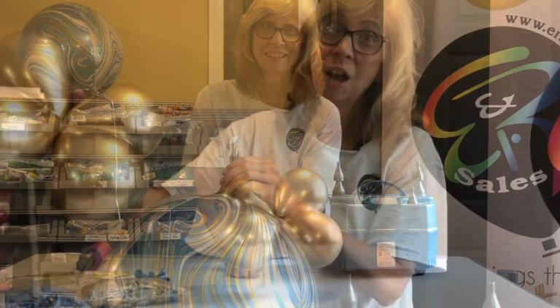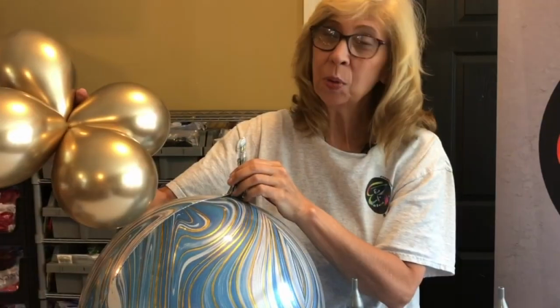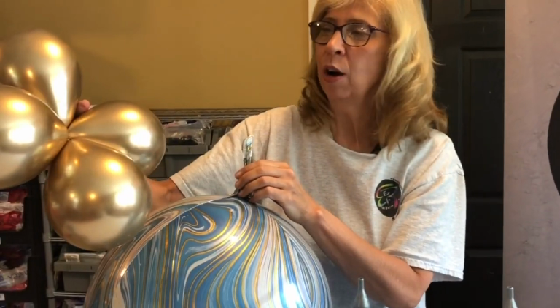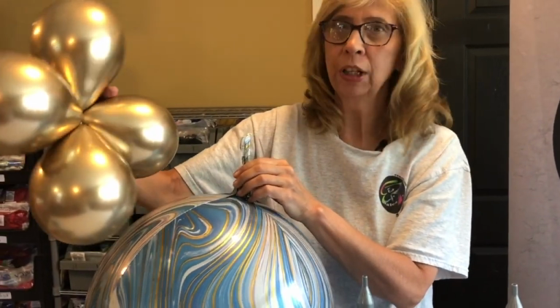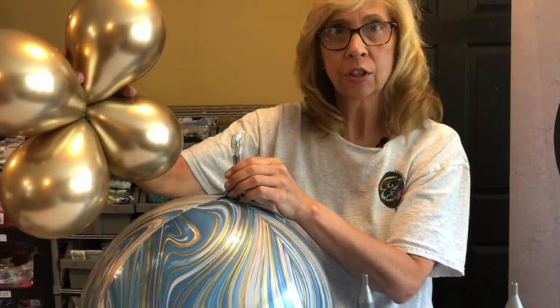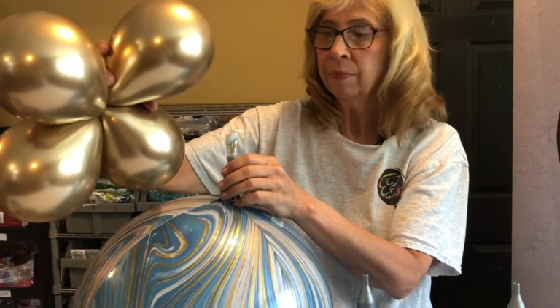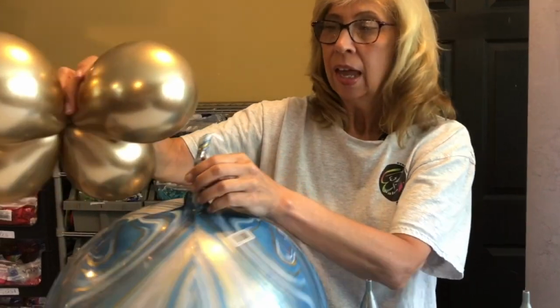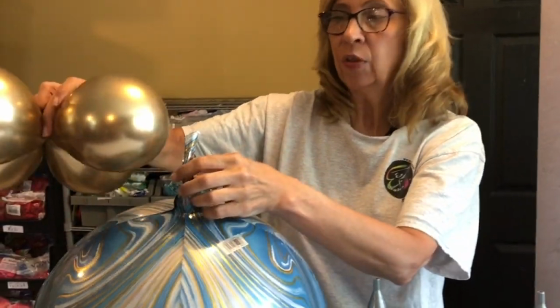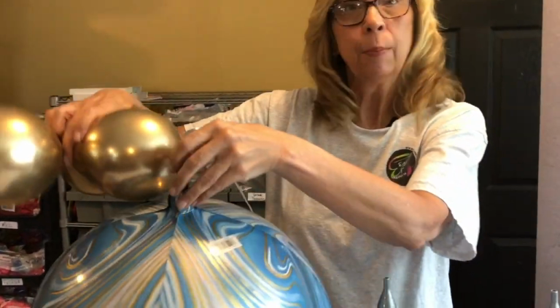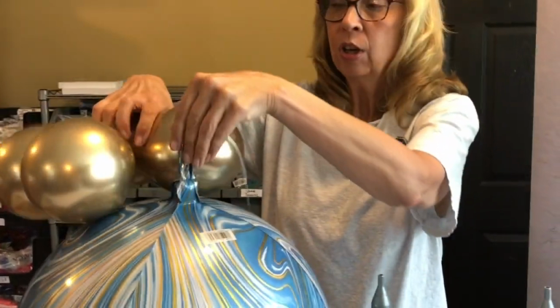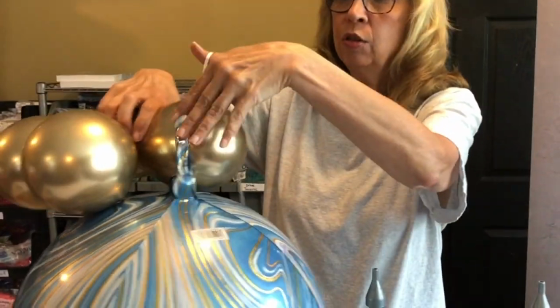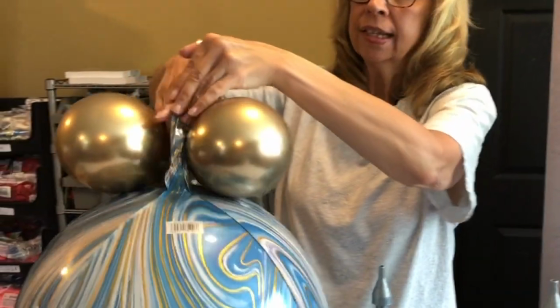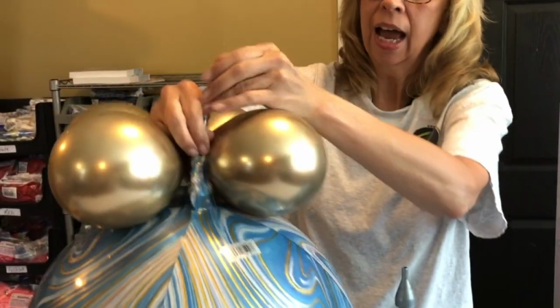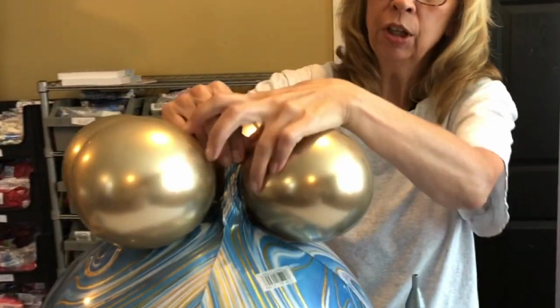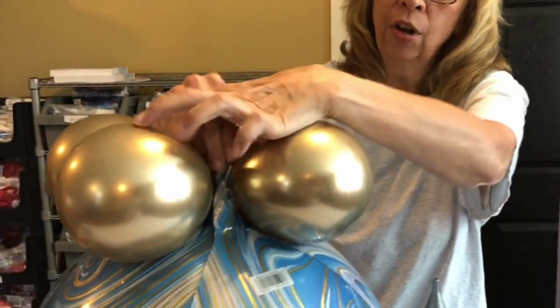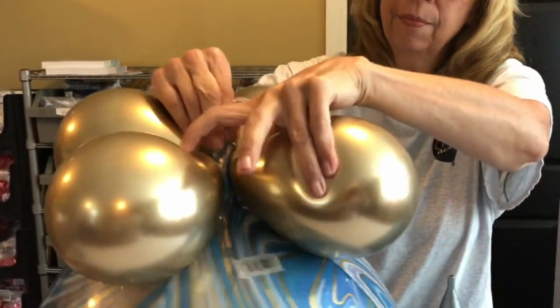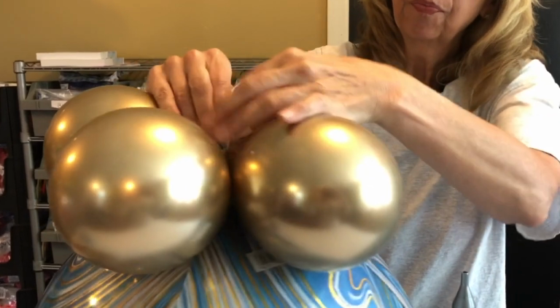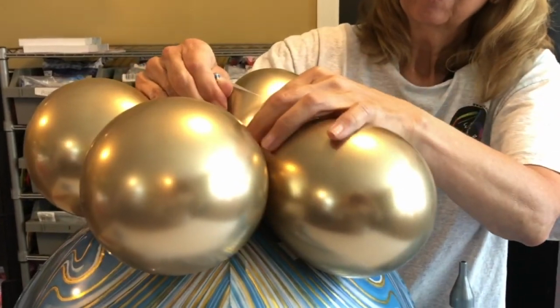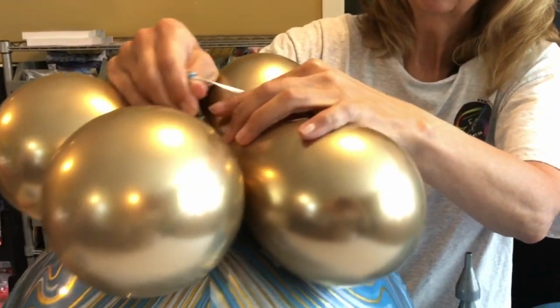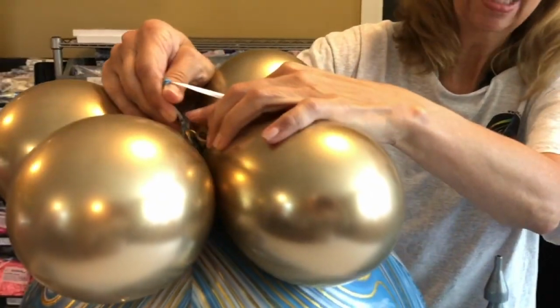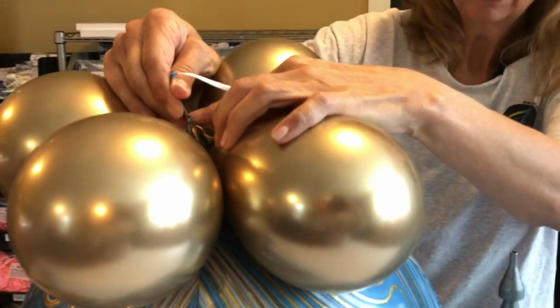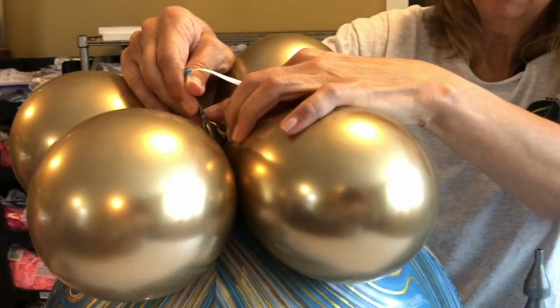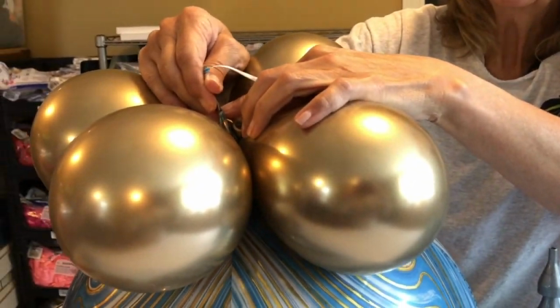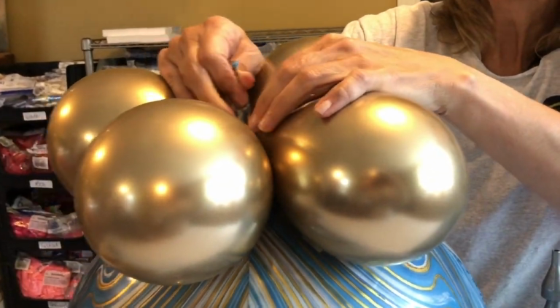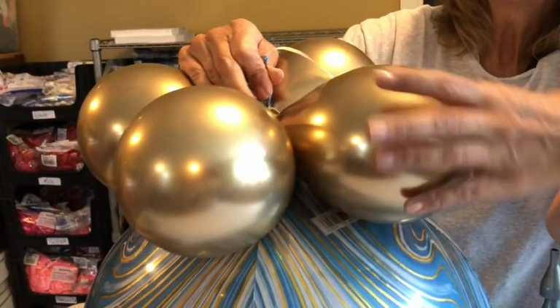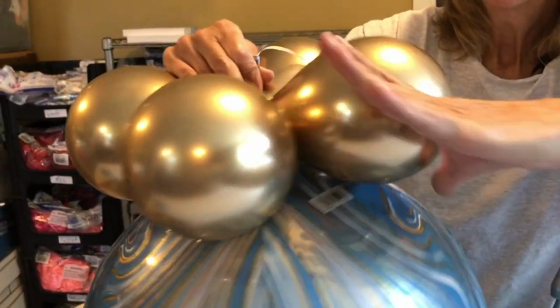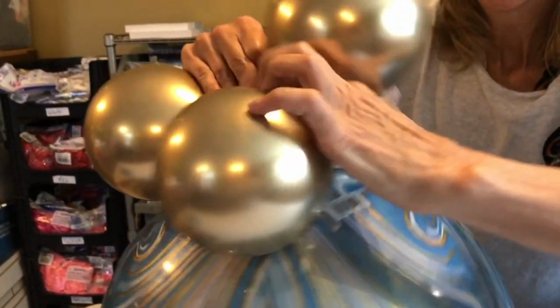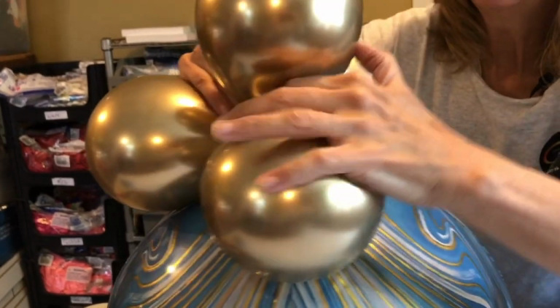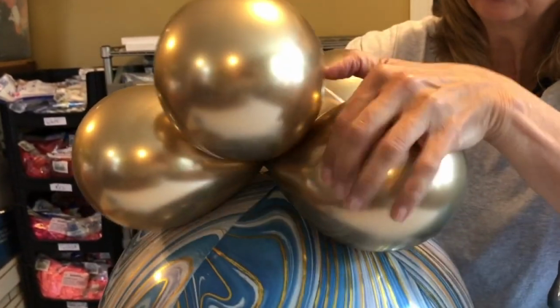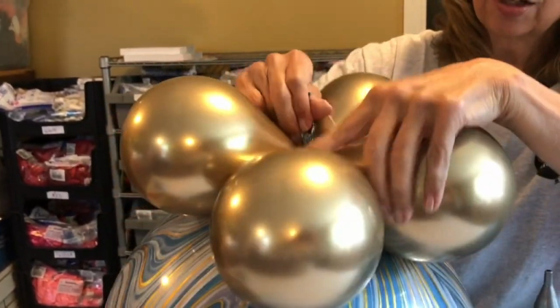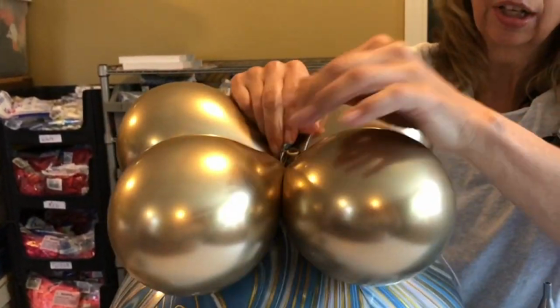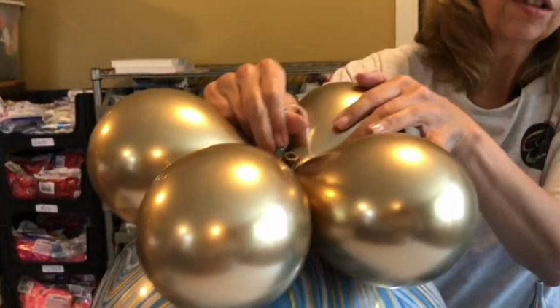Once we've made our four balloon cluster, it's very simple. You just slide the balloons on to the stem of the orb's balloon, and then just do a little crossover.